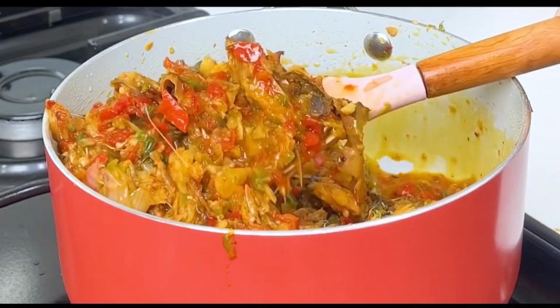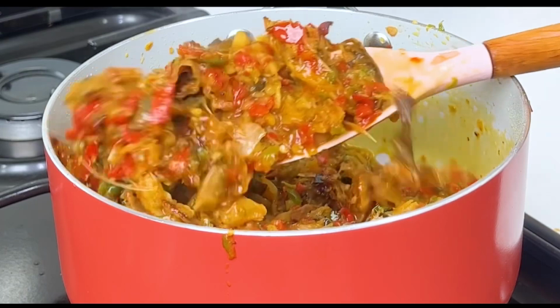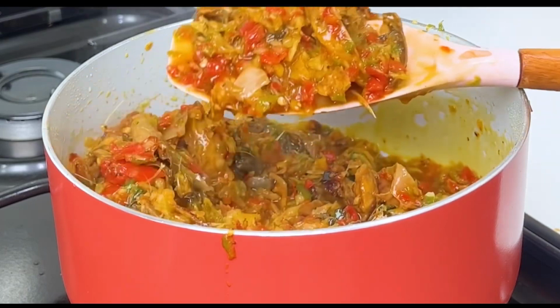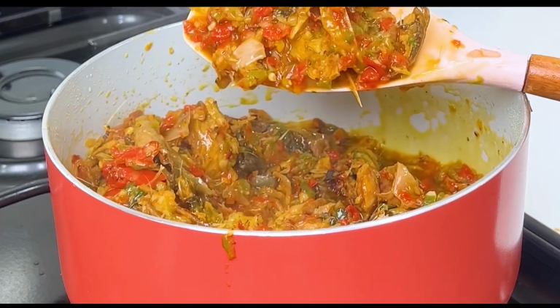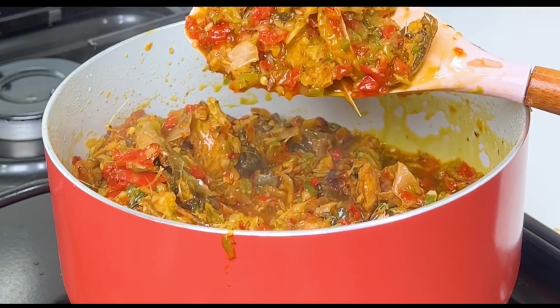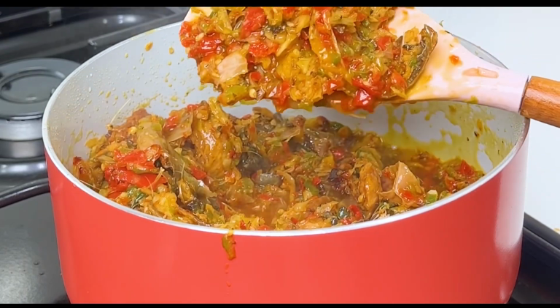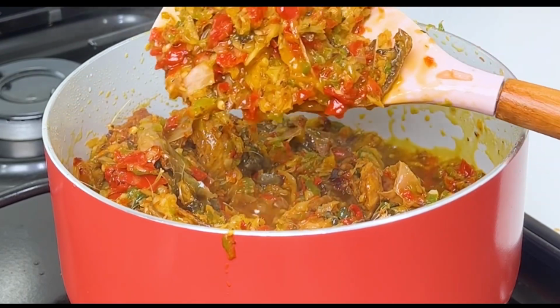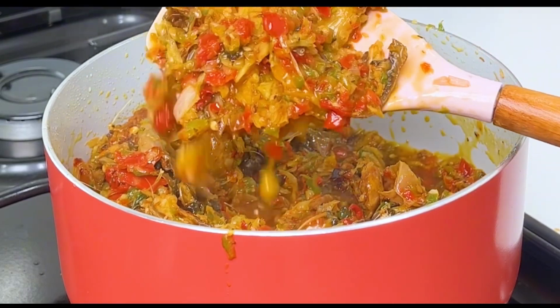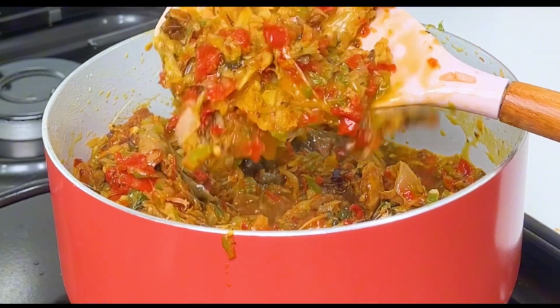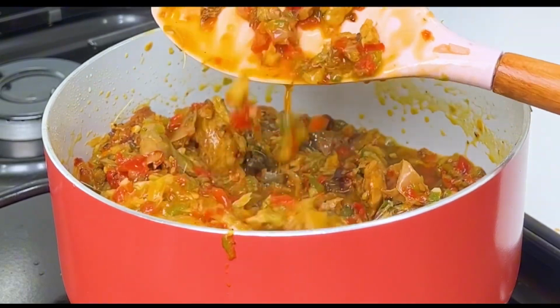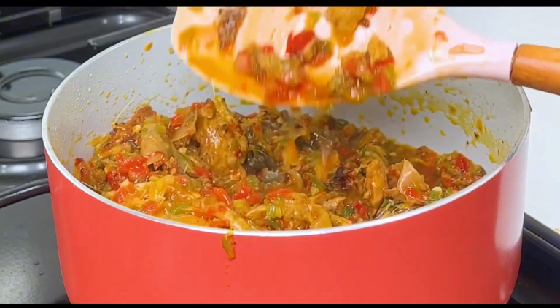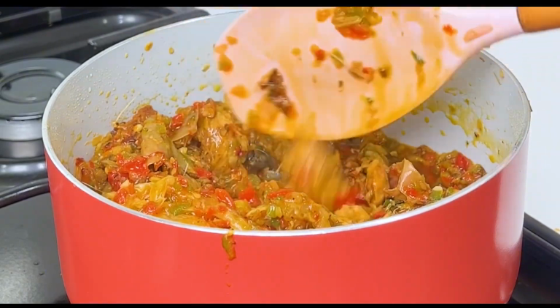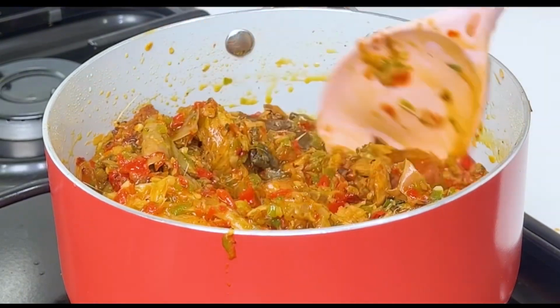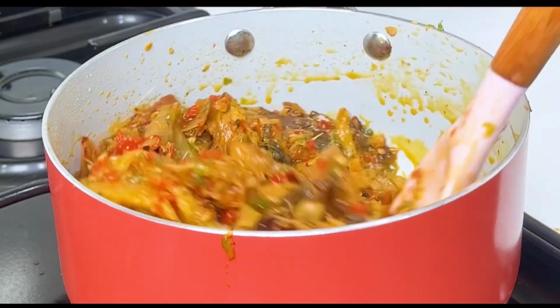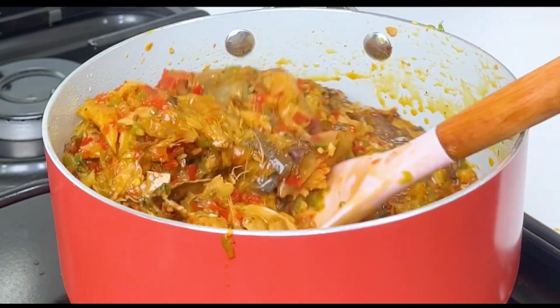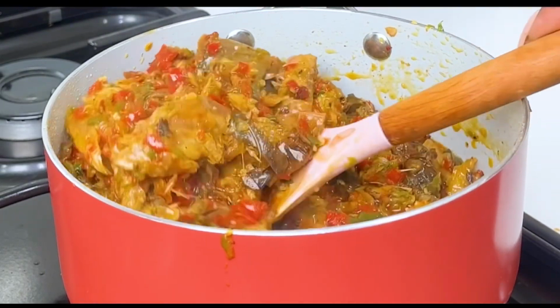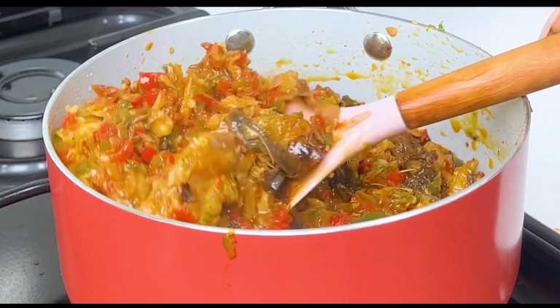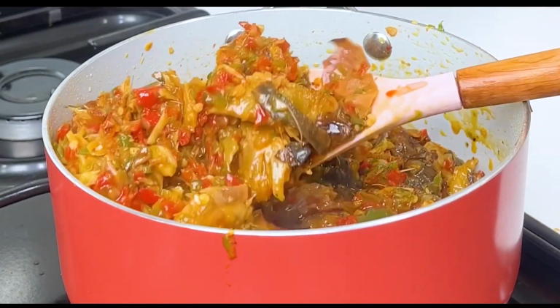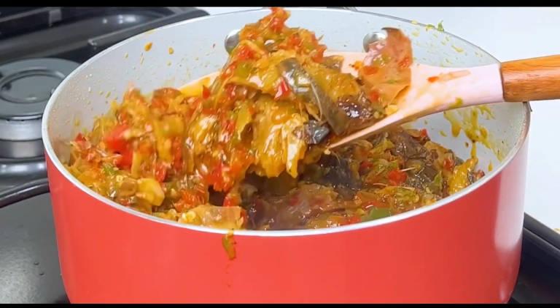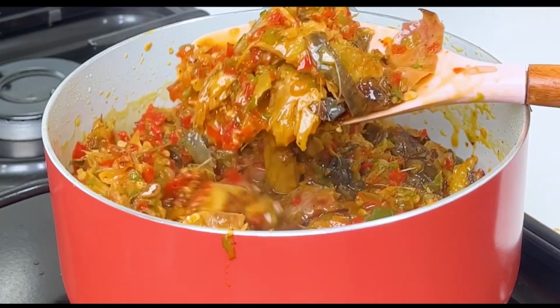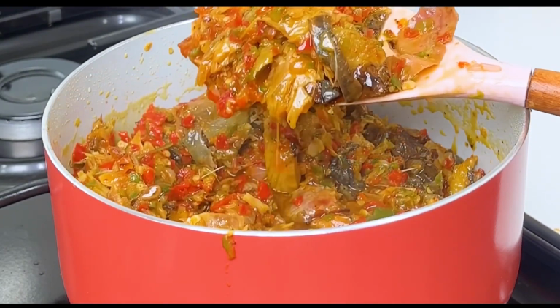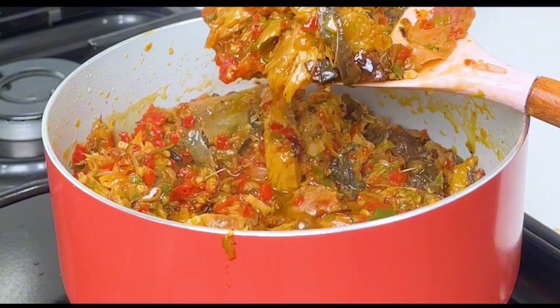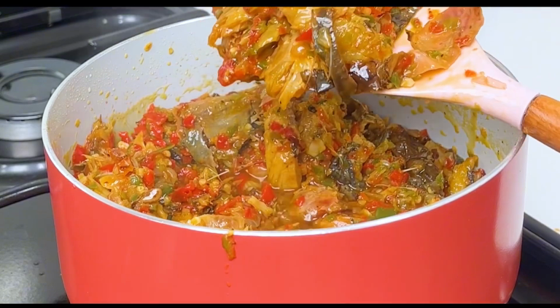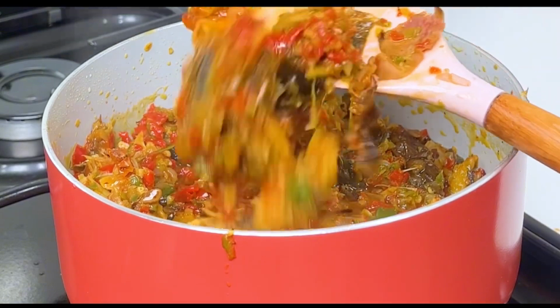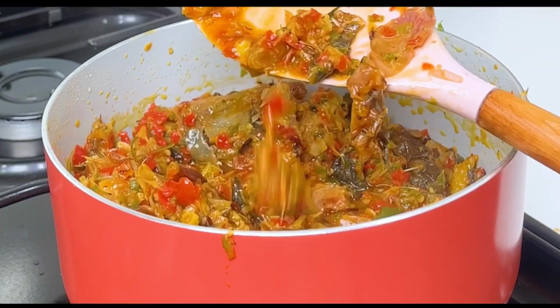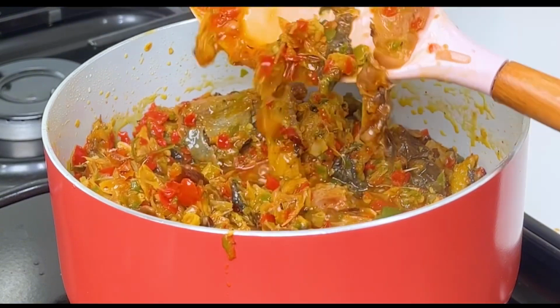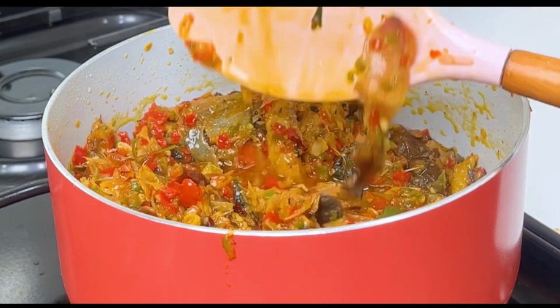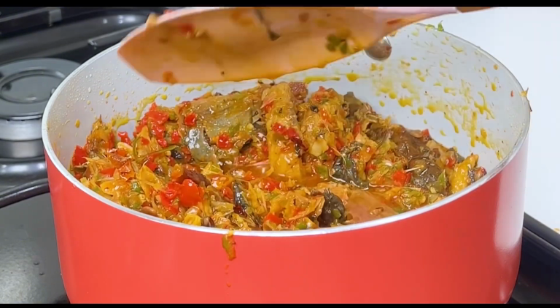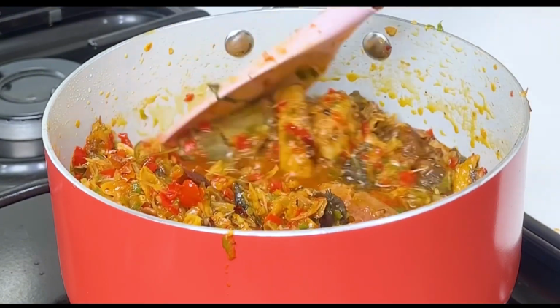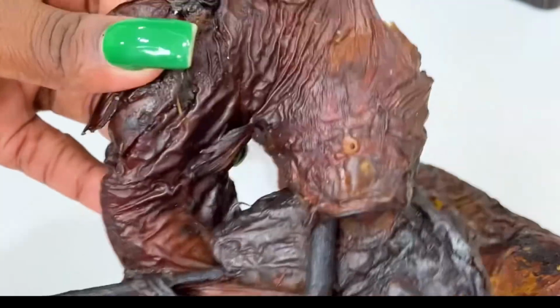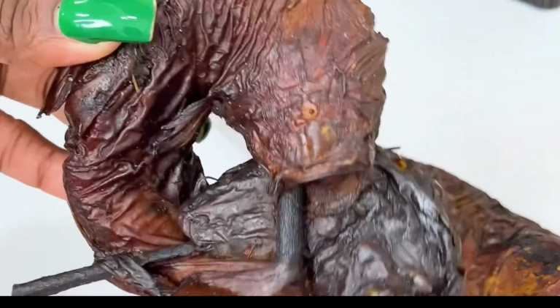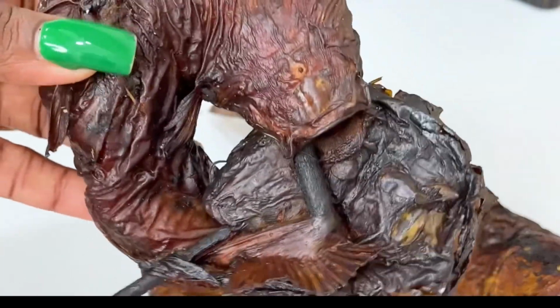I'll be showing you how I made this delicious dried fish stew that you can literally pair with anything. Now let me show you the fish I'll be using.